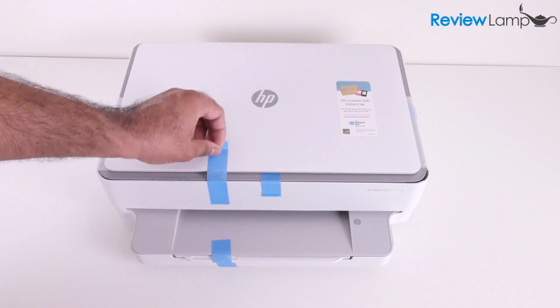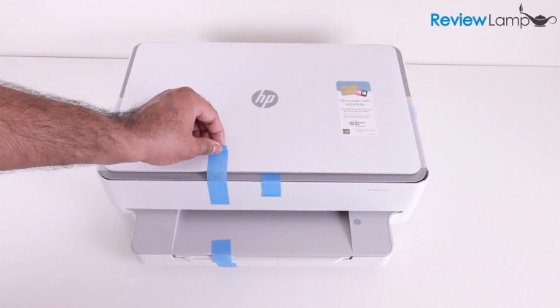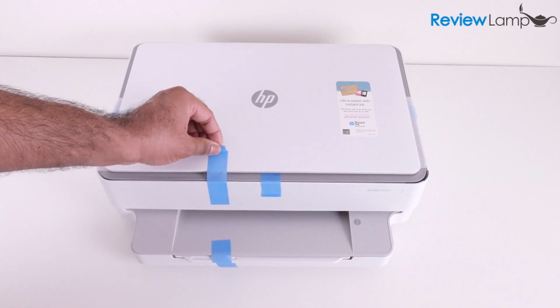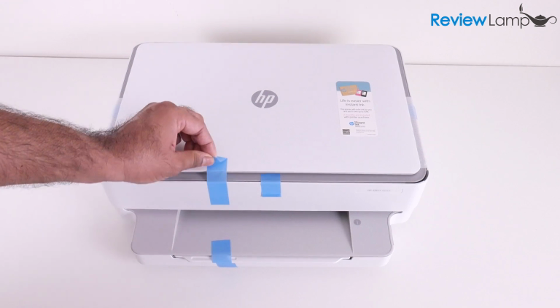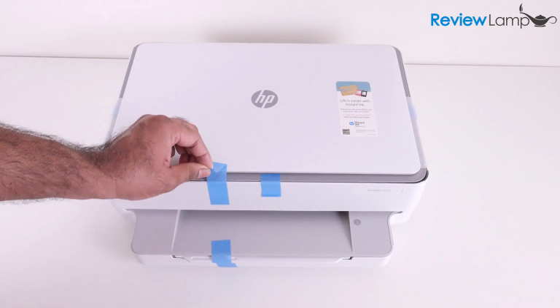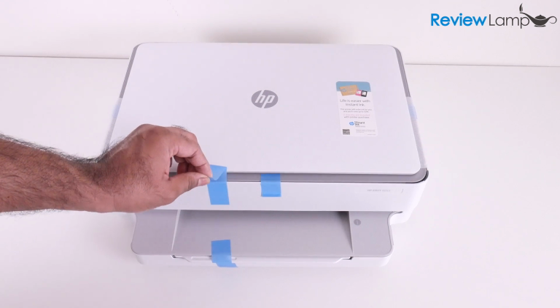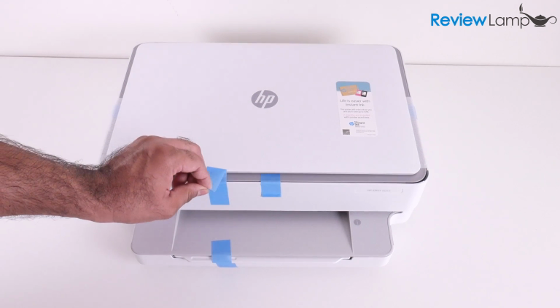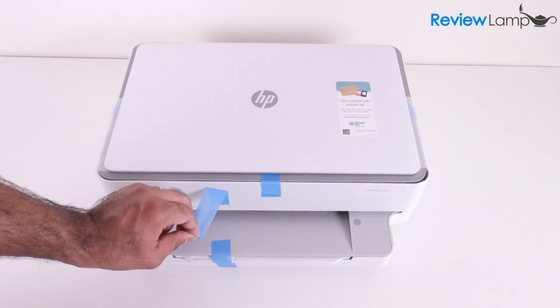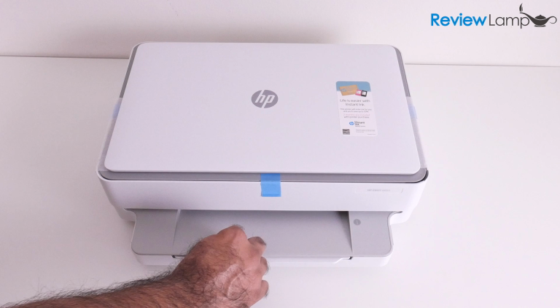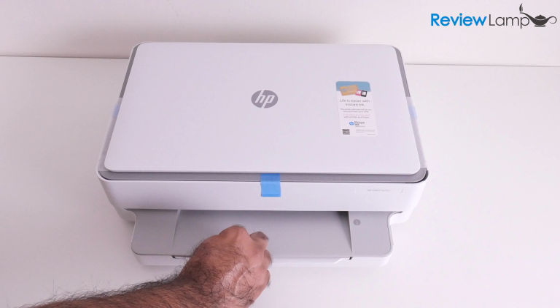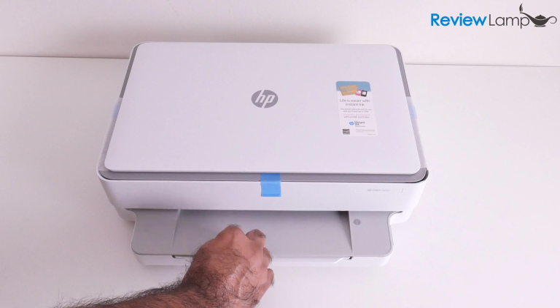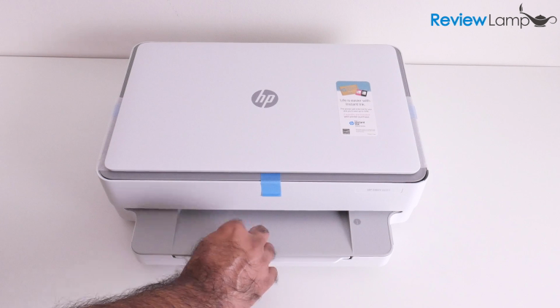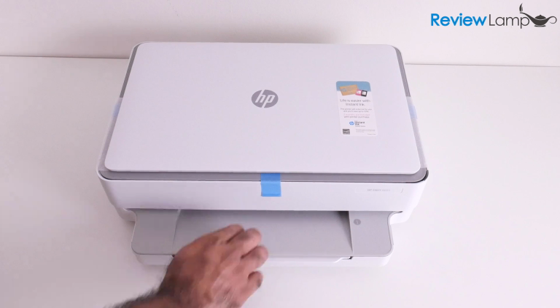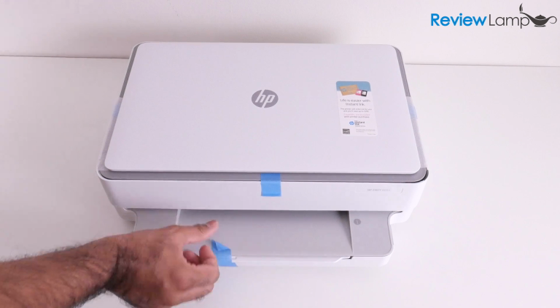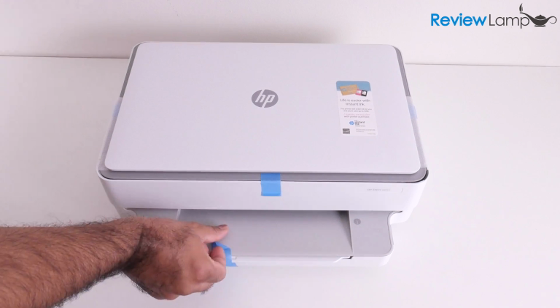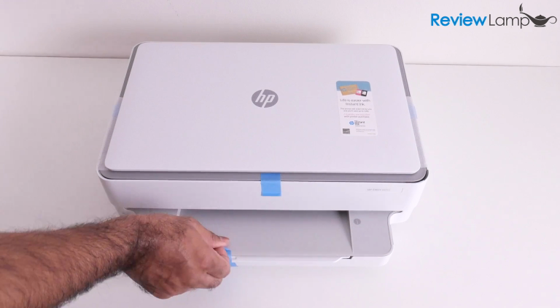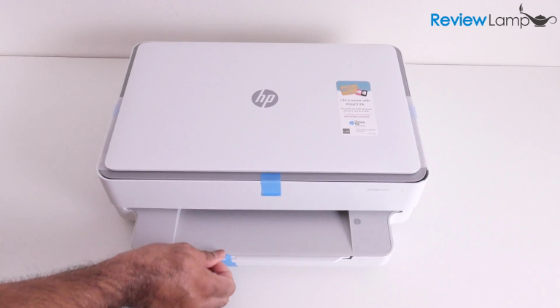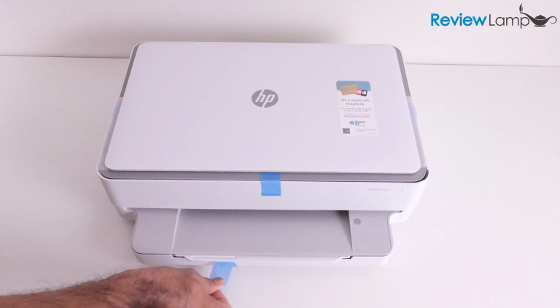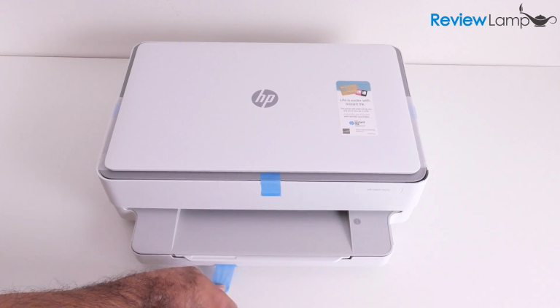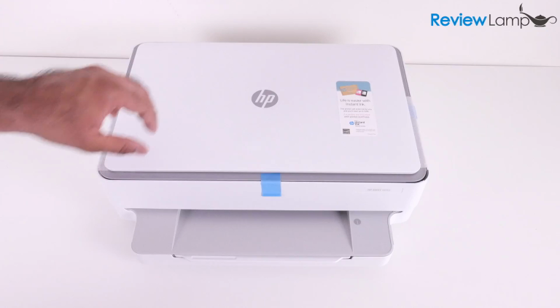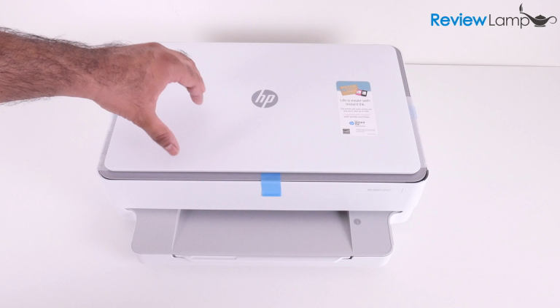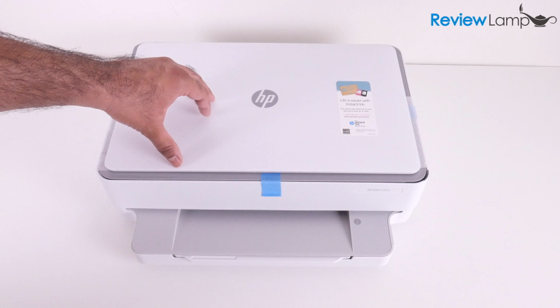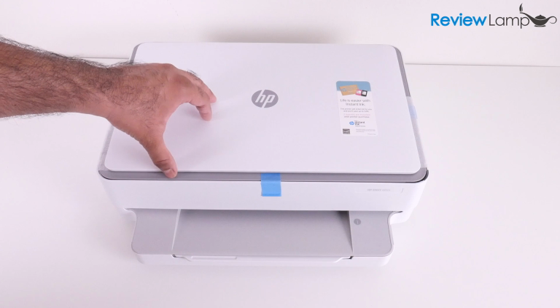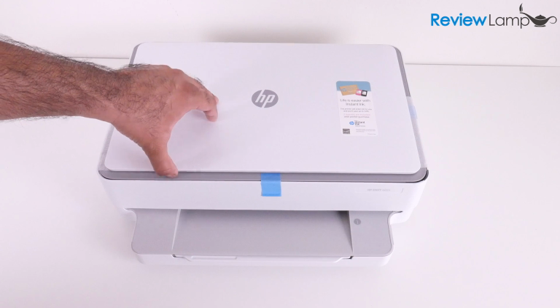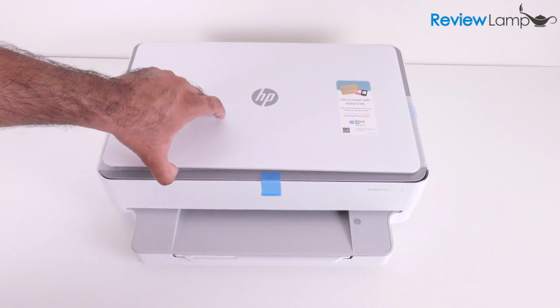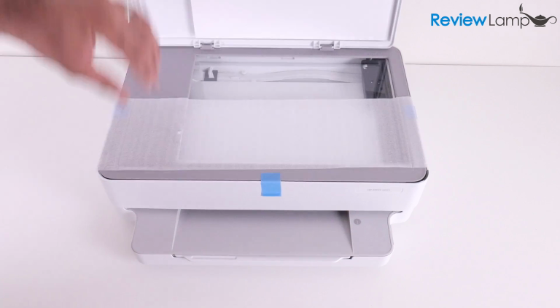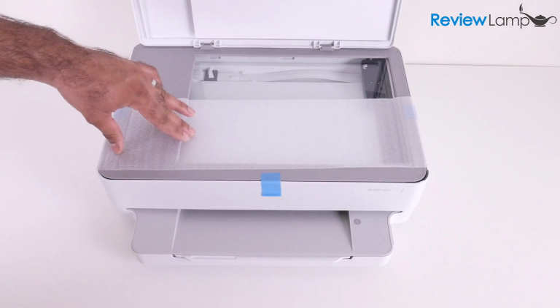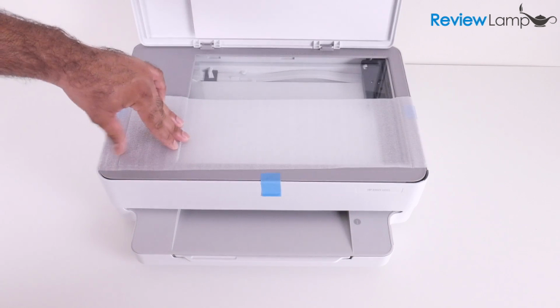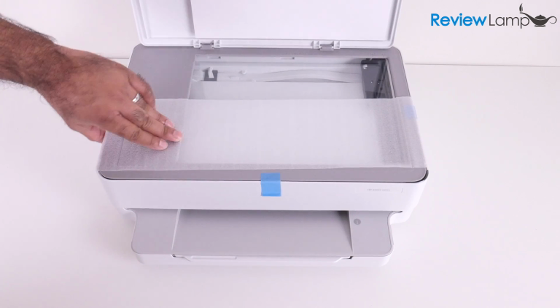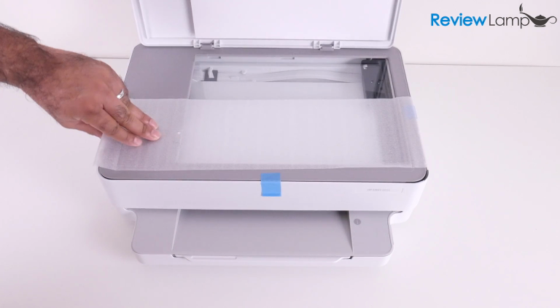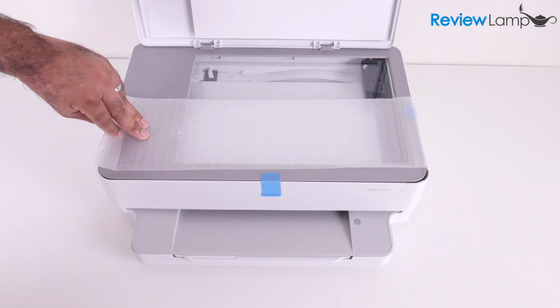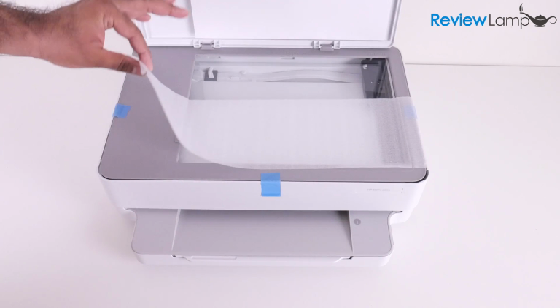Start off by peeling these pieces of tape off — there's another one up here in front. Peel that off gently, and then you want to open up the scan bed and remove this piece of packing foam.